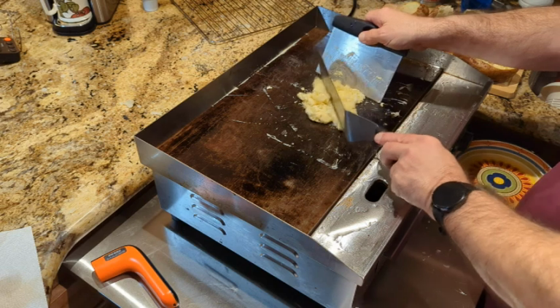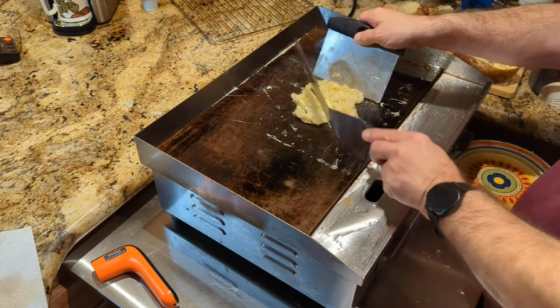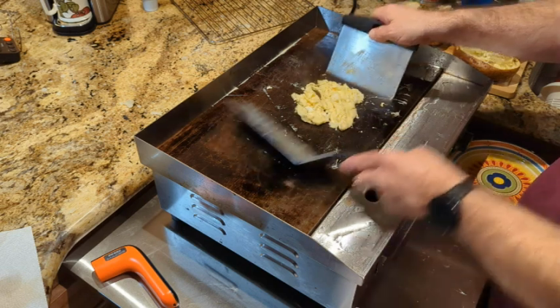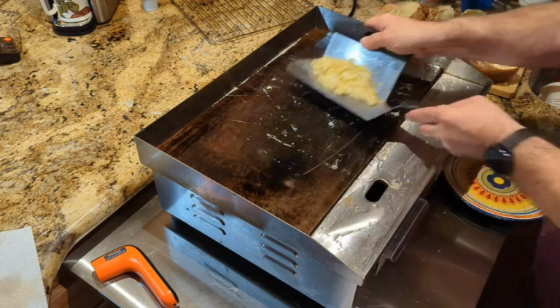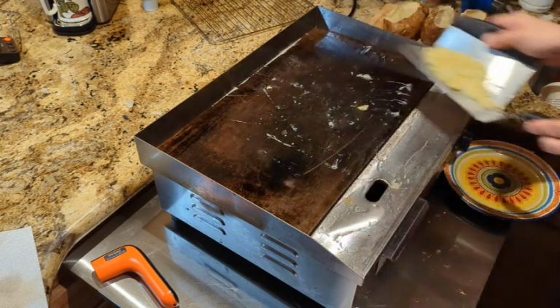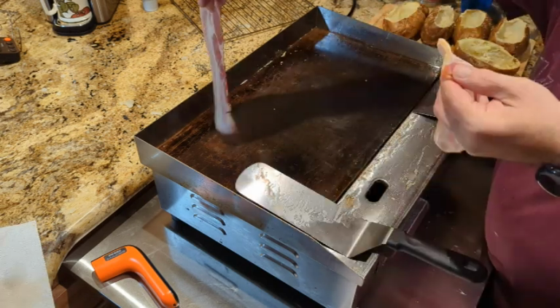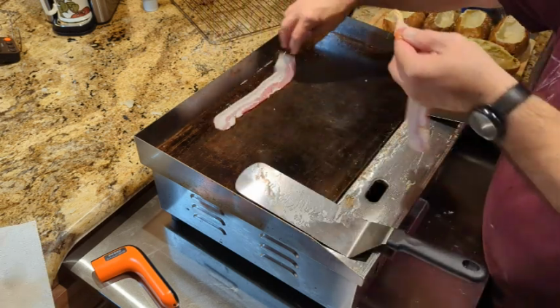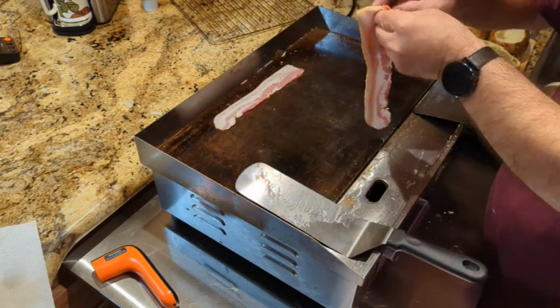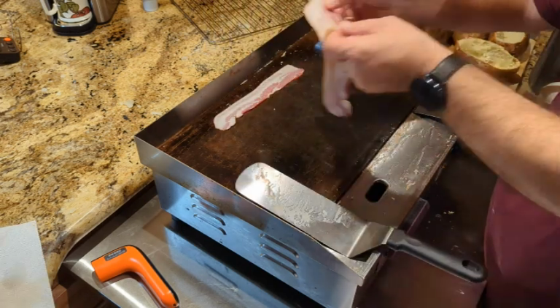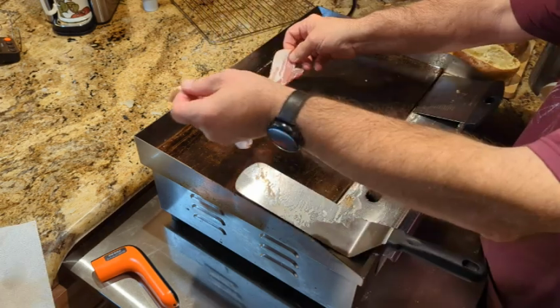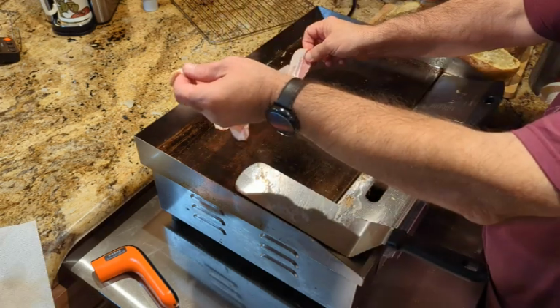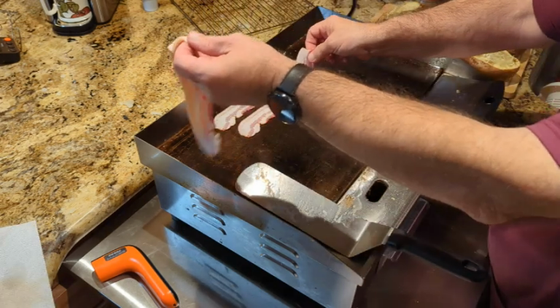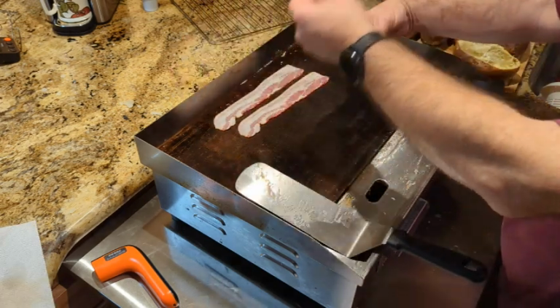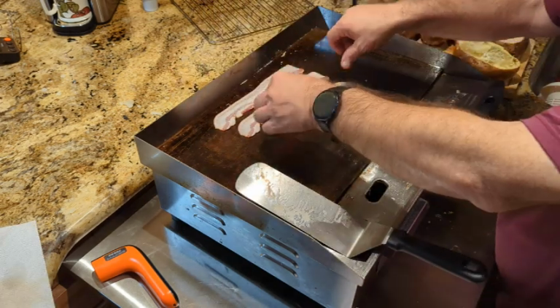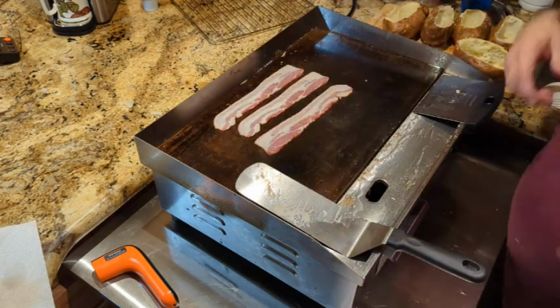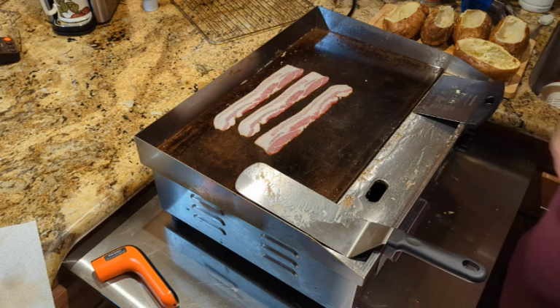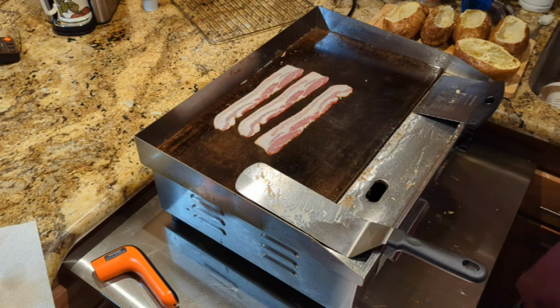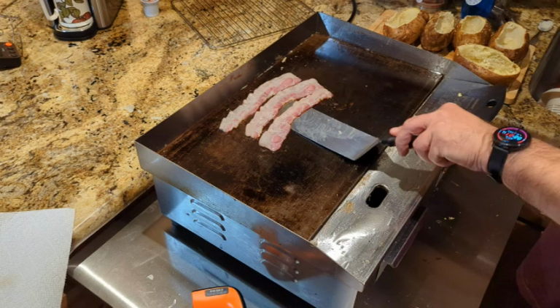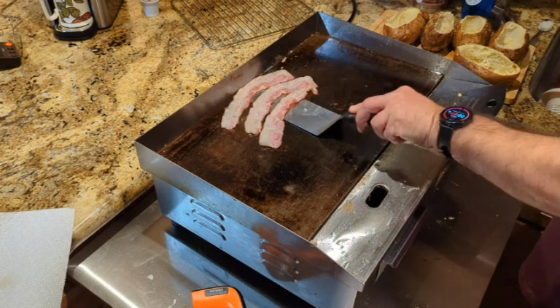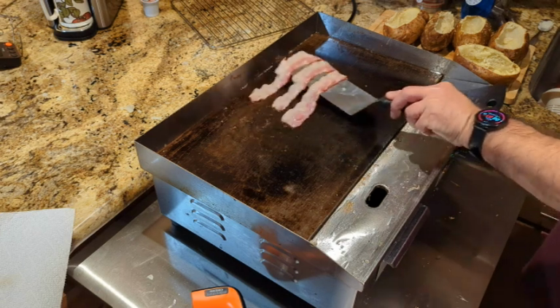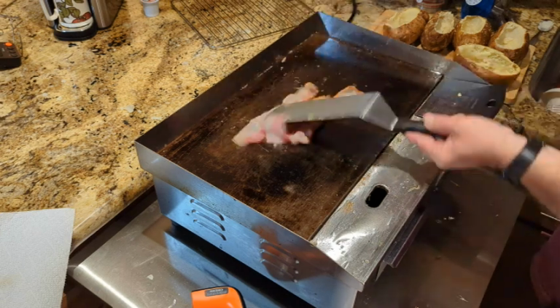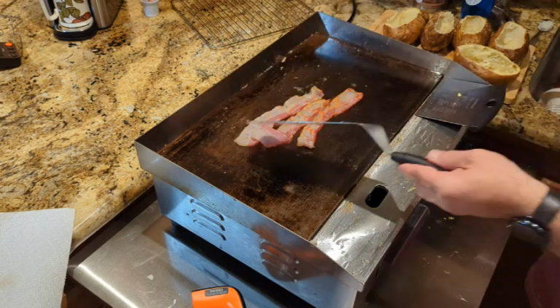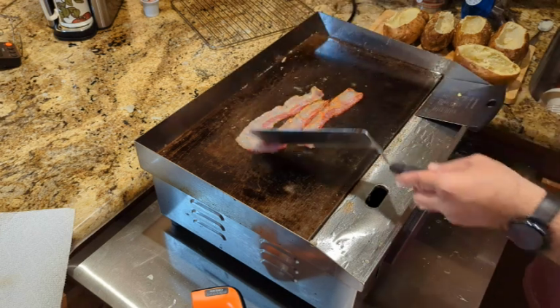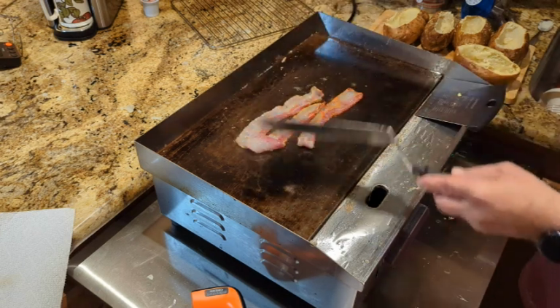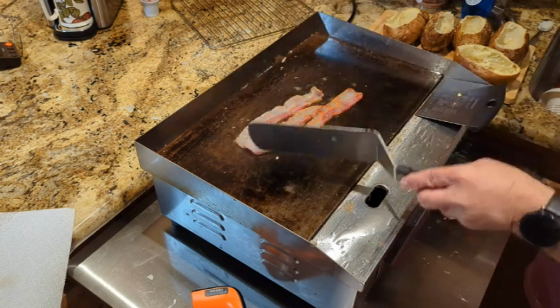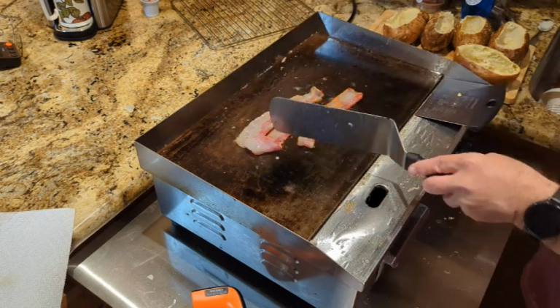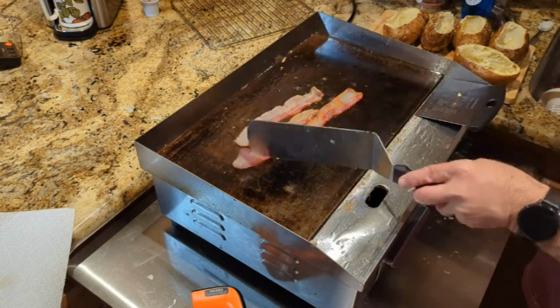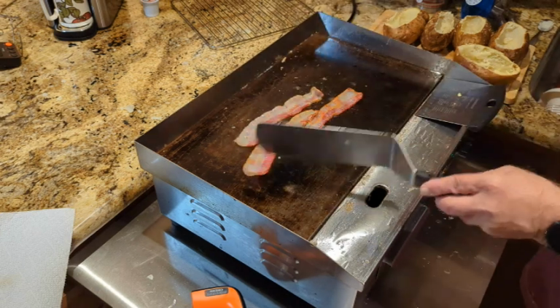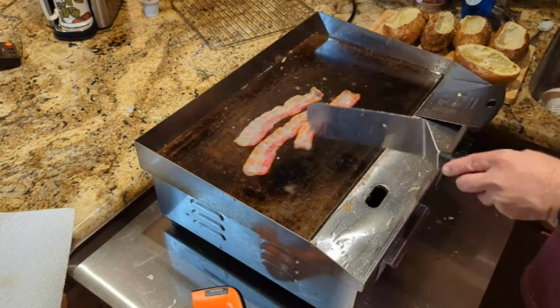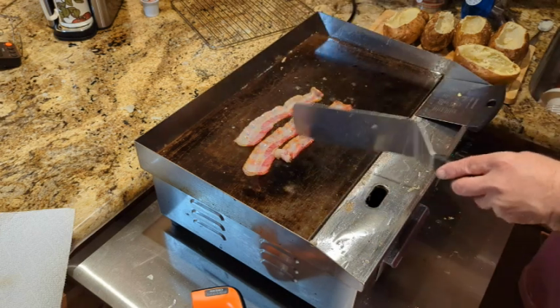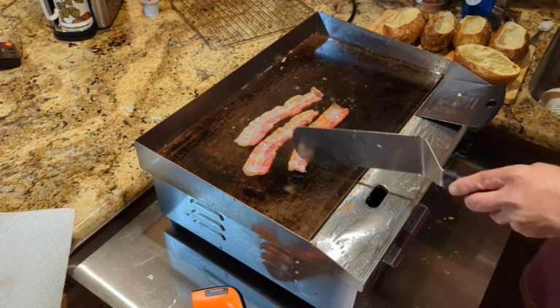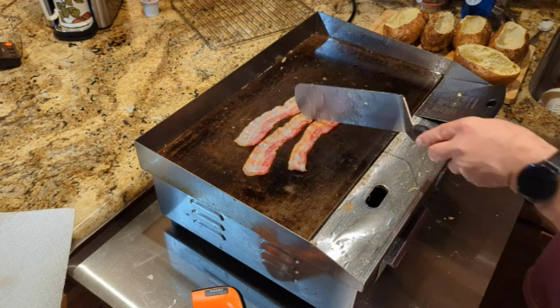Off to a plate they go. Next, some bacon — flip them over and crisp them up nice.